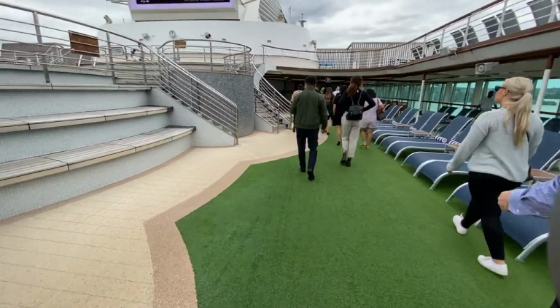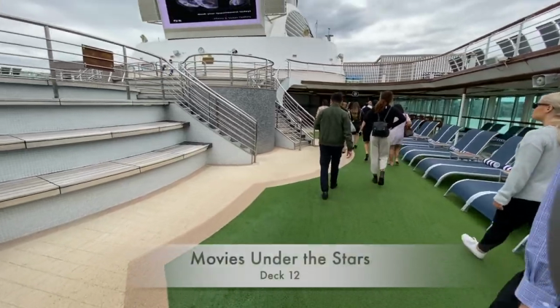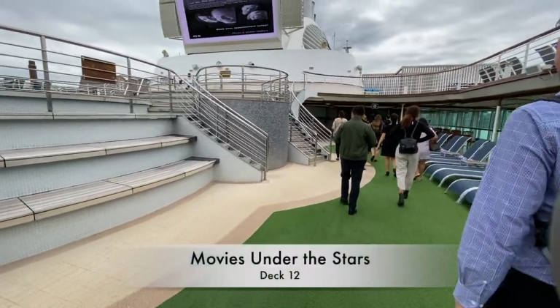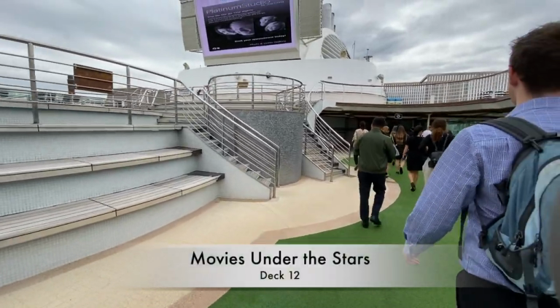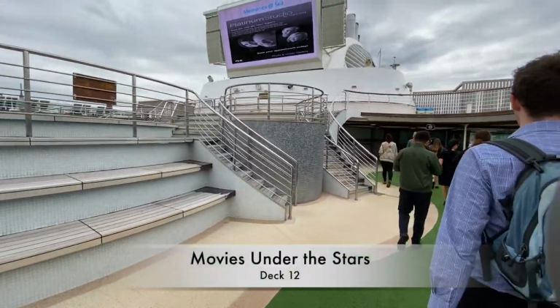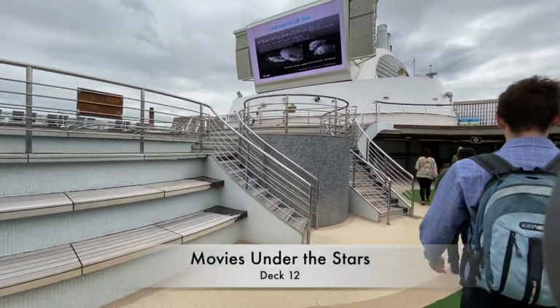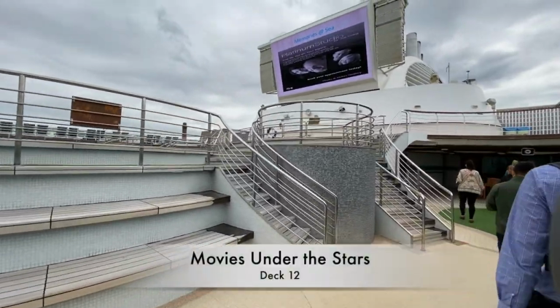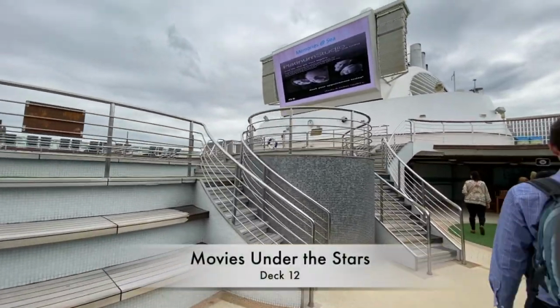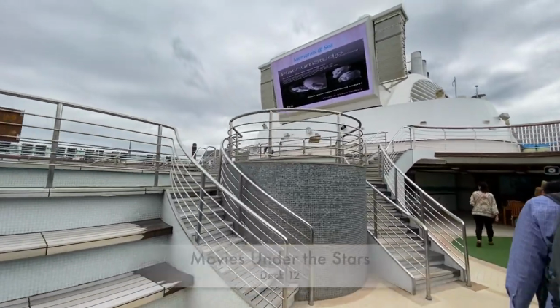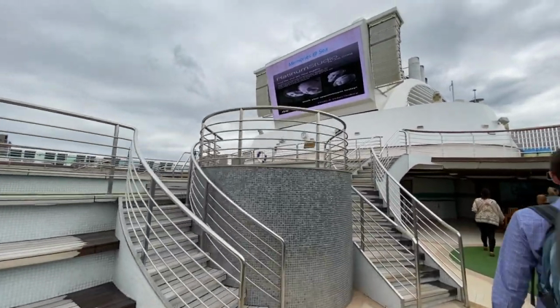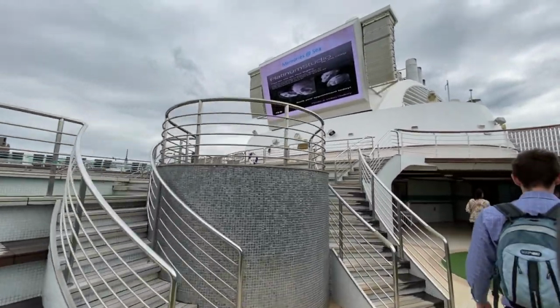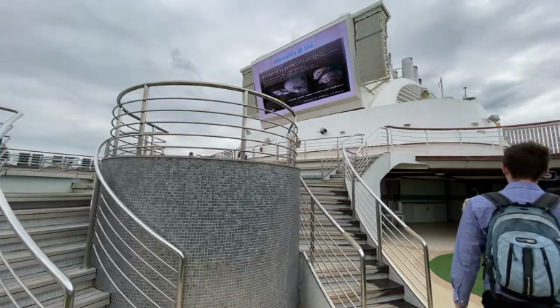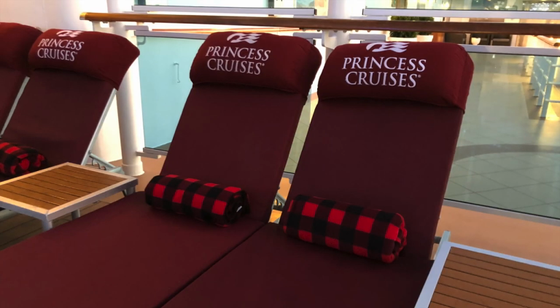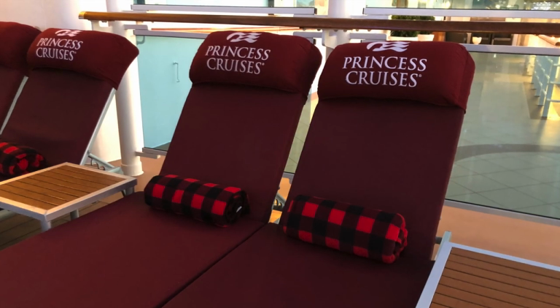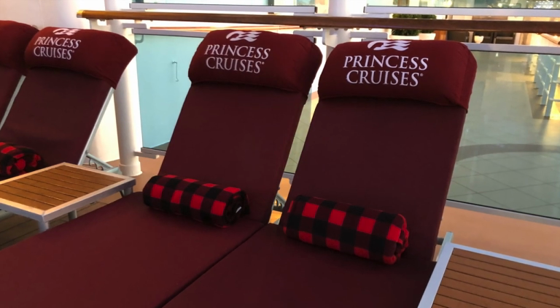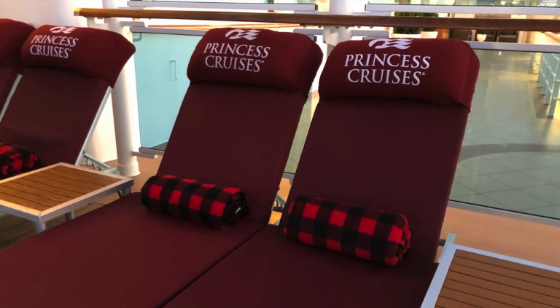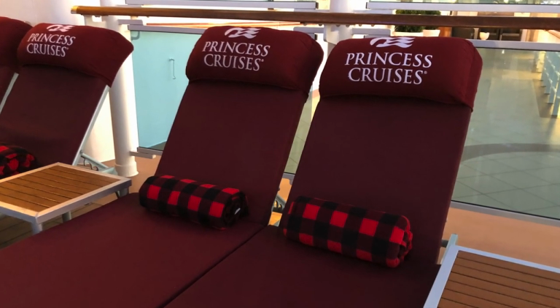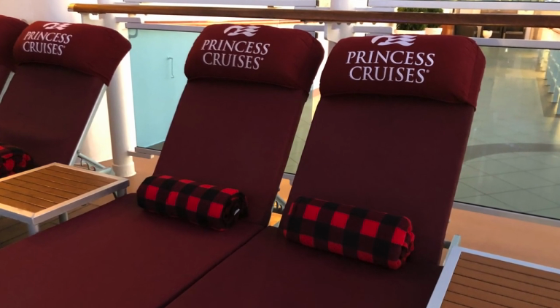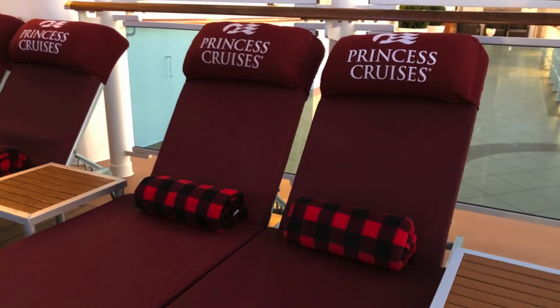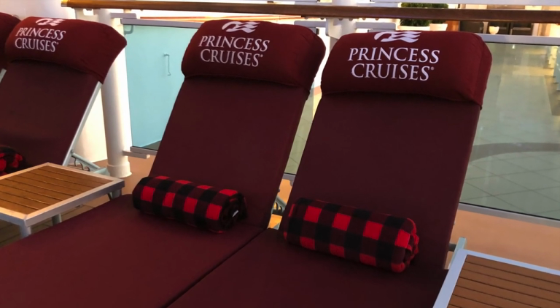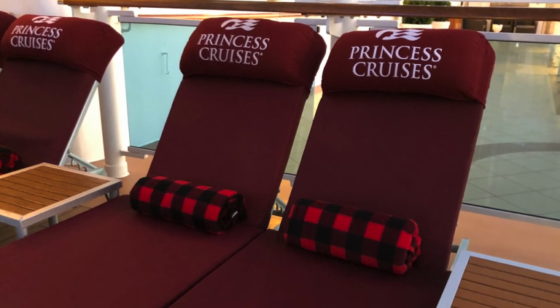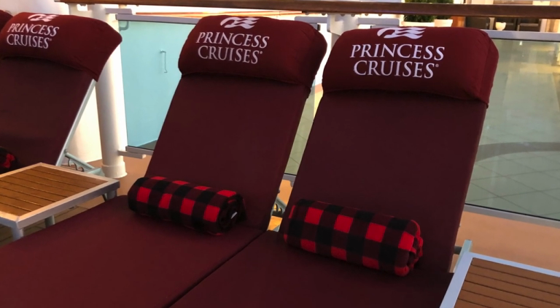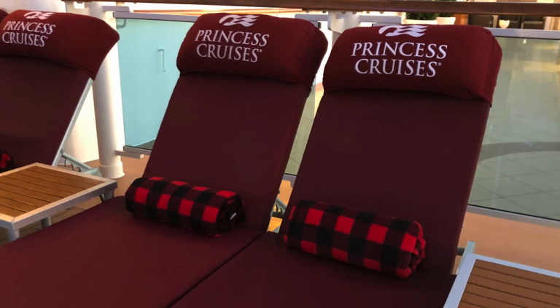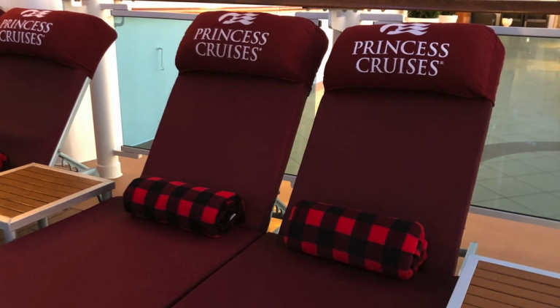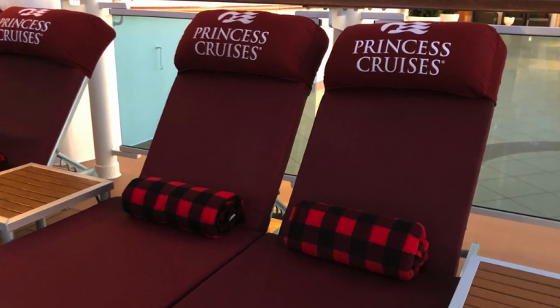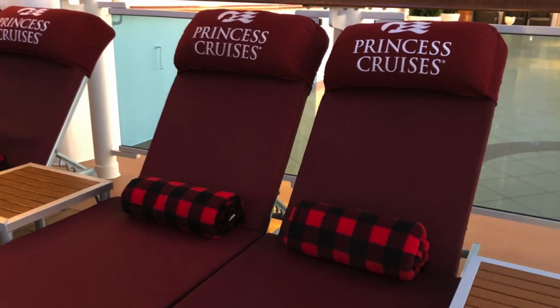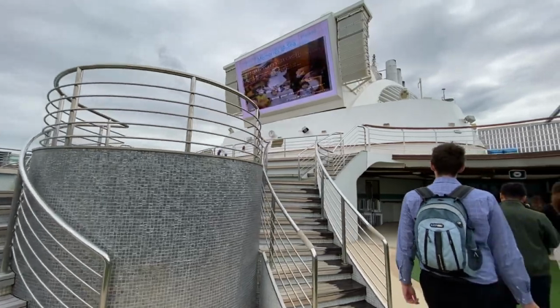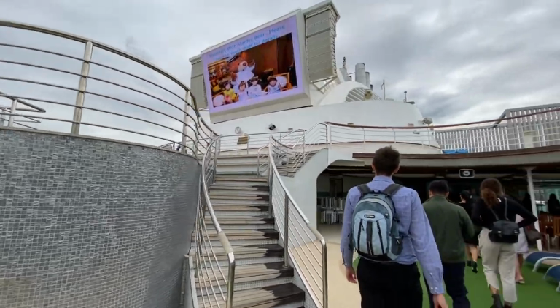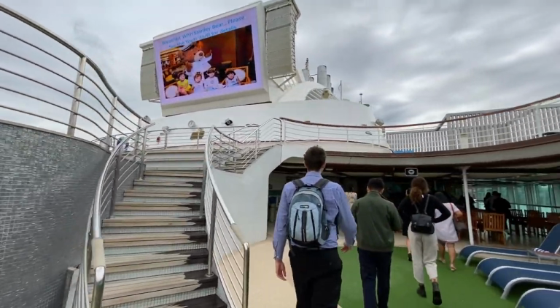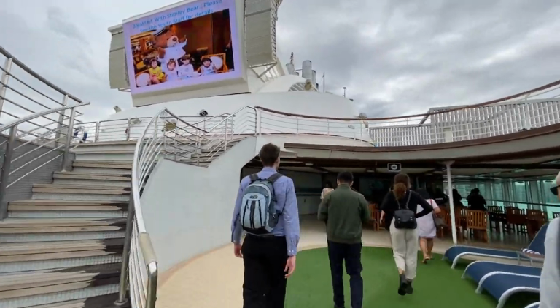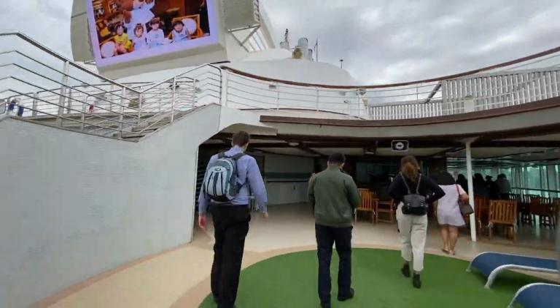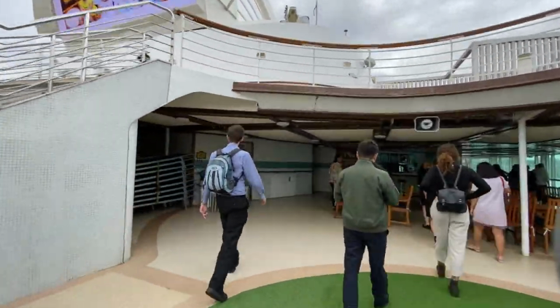This is also the location of the Princess specialty Movies Under the Stars. Here's a shot from my cruise on the Majestic Princess. You can see how much detail Princess have gone to in order to make the experience of watching a Hollywood blockbuster under the stars a fun and special one.